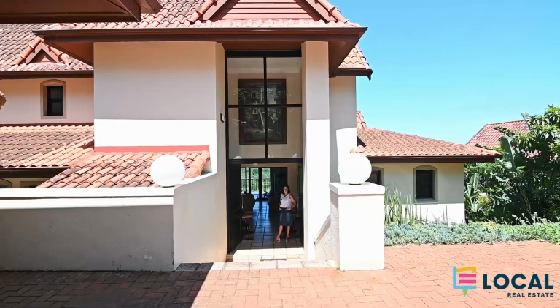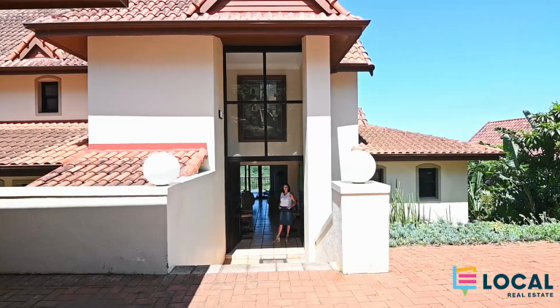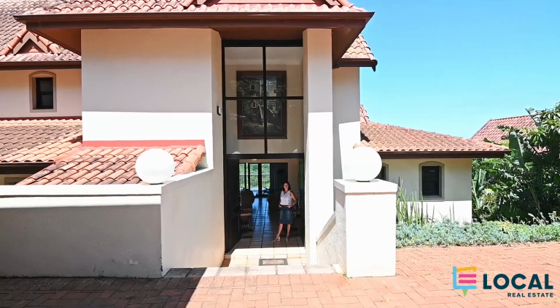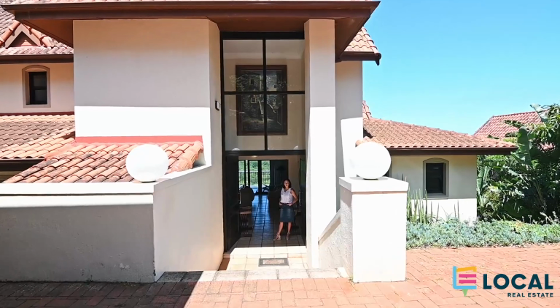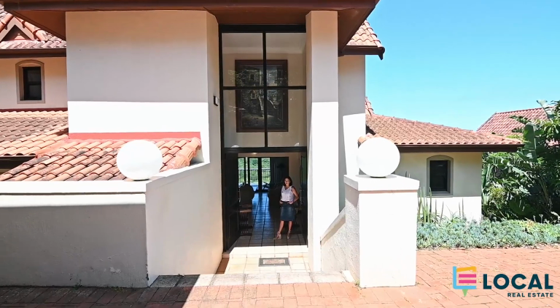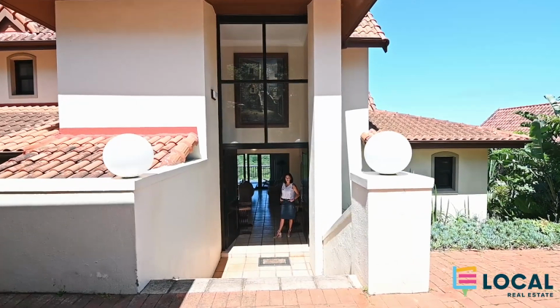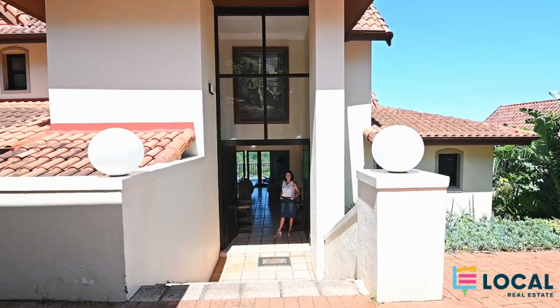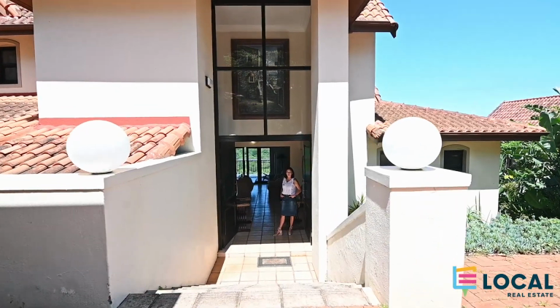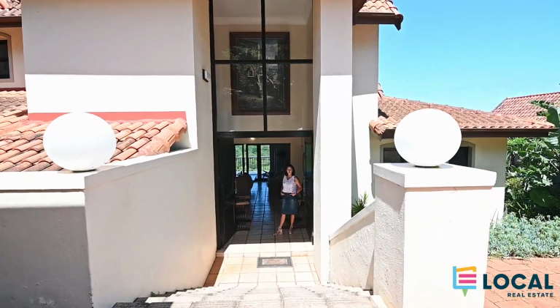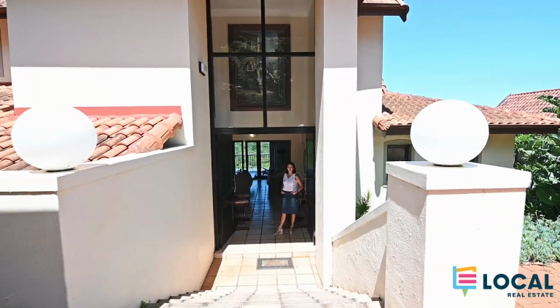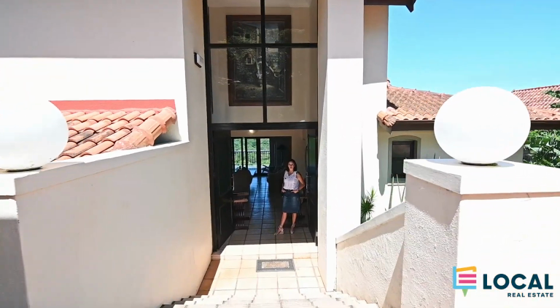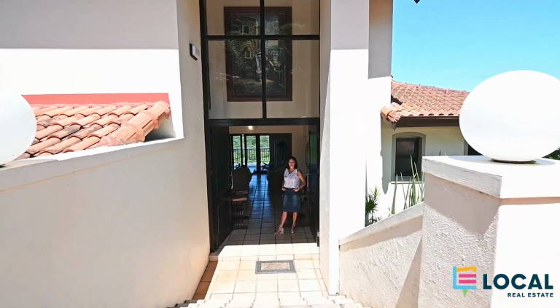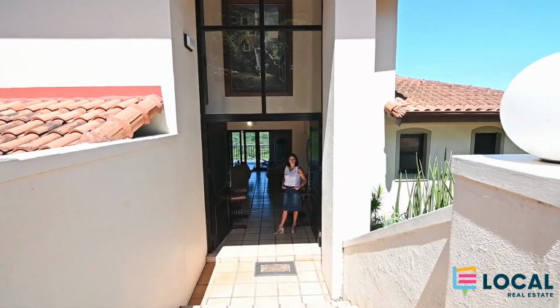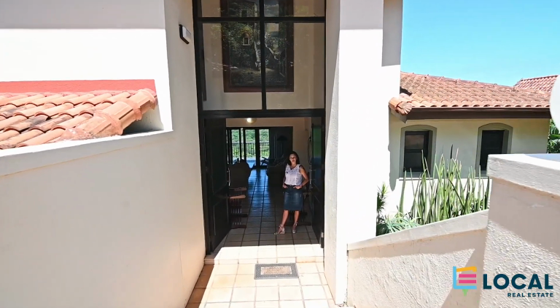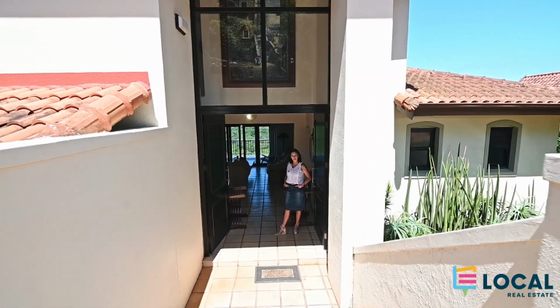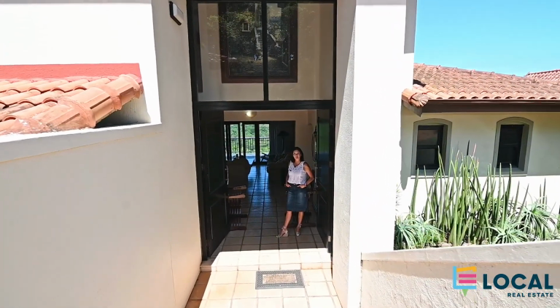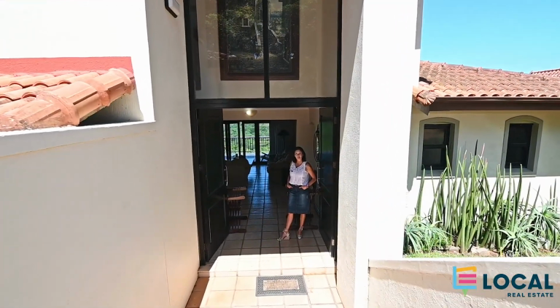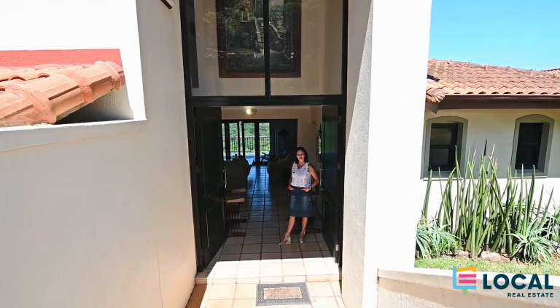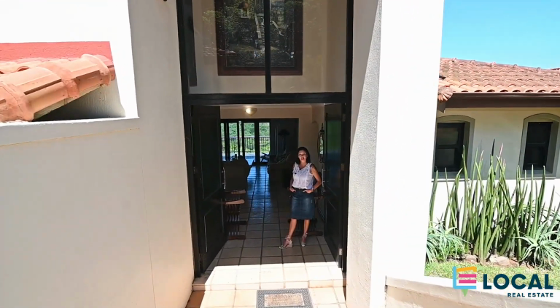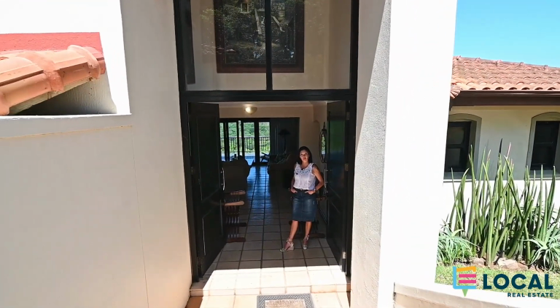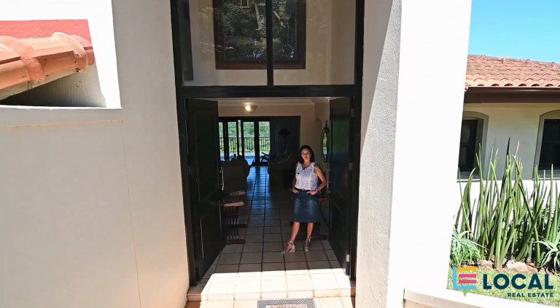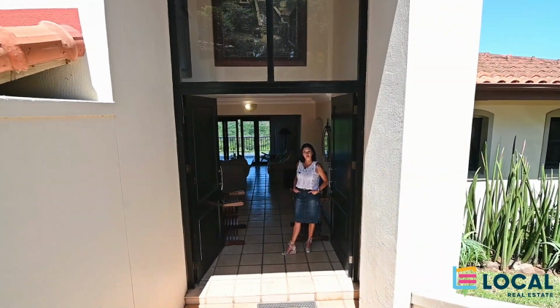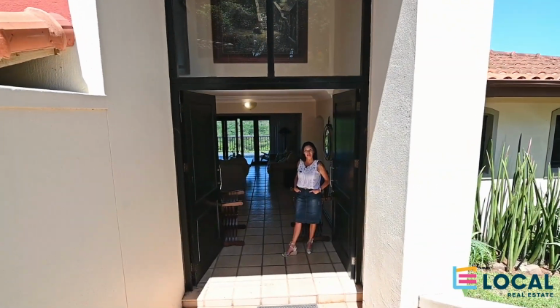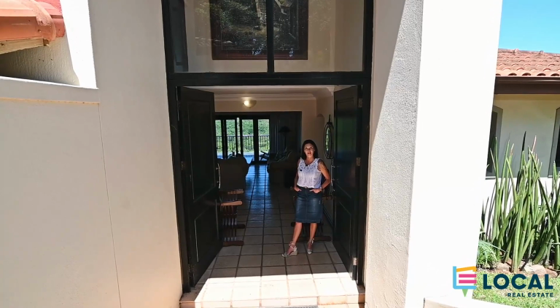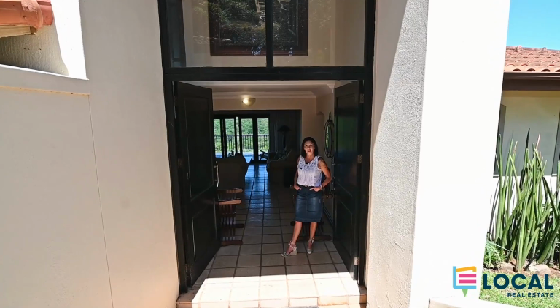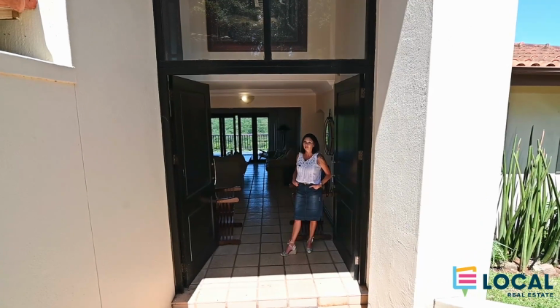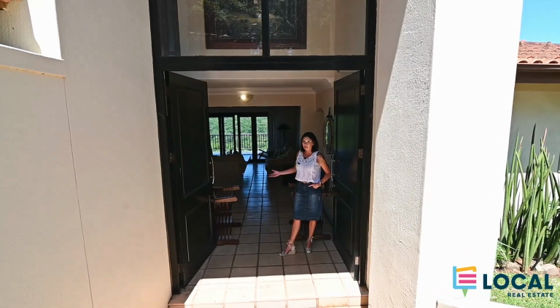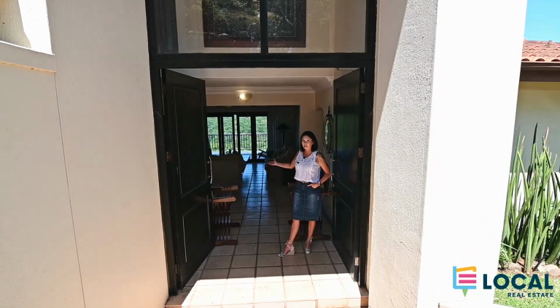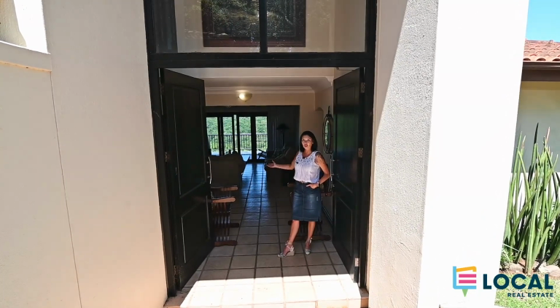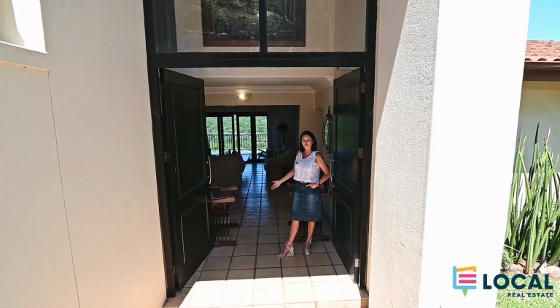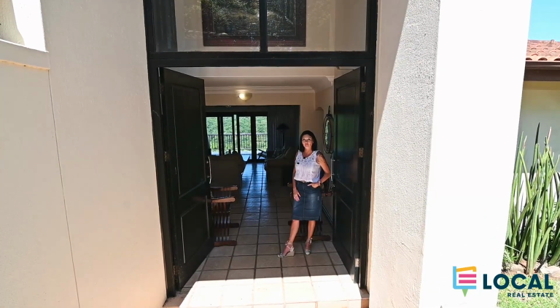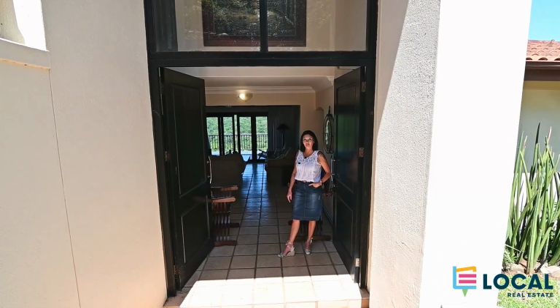Welcome to 24 Club Drive in Zambali. My name is Monique and I'm with Local Real Estate, and let me show you around.